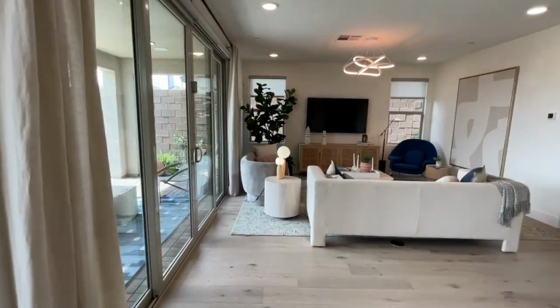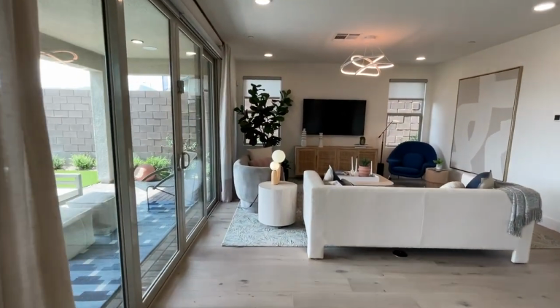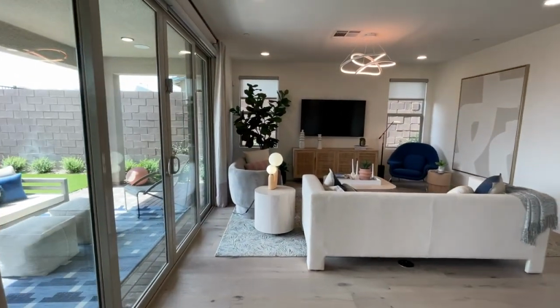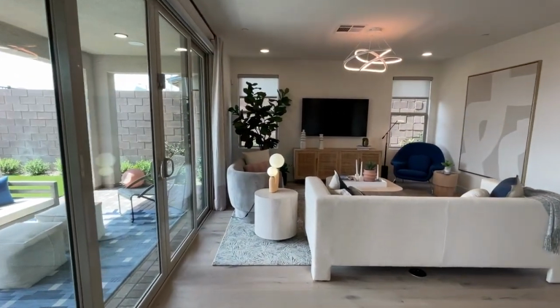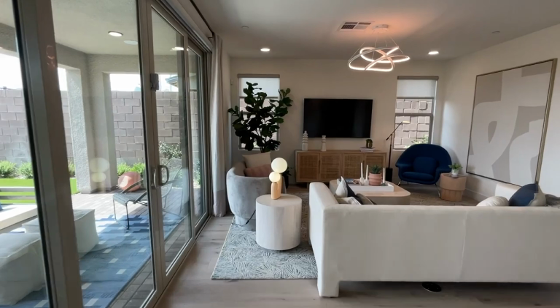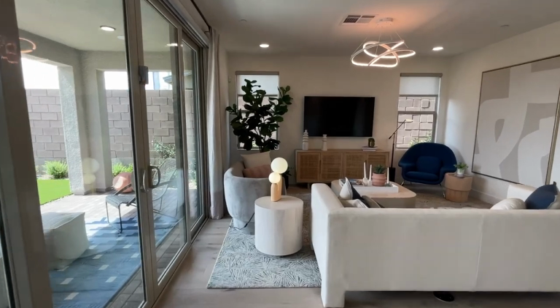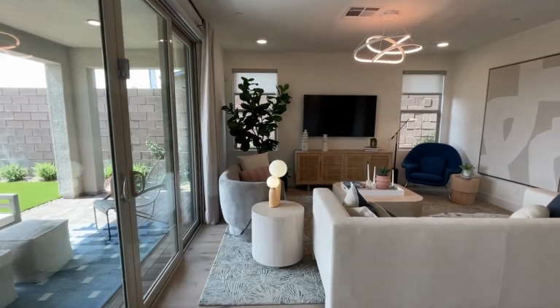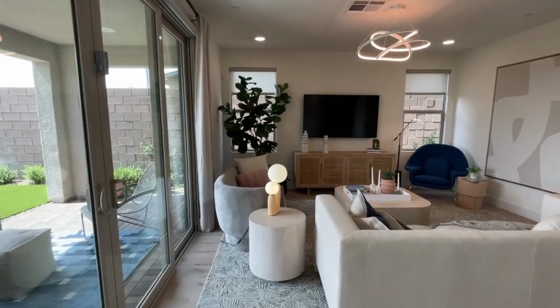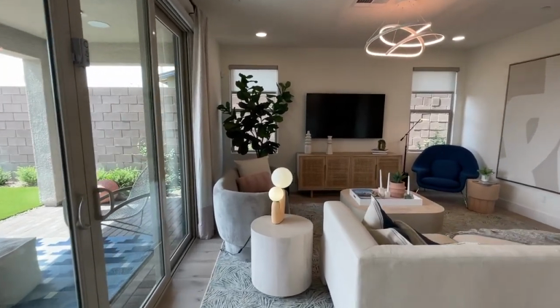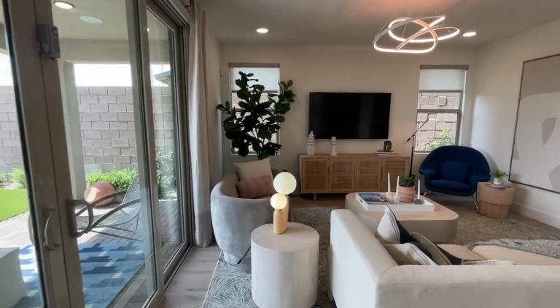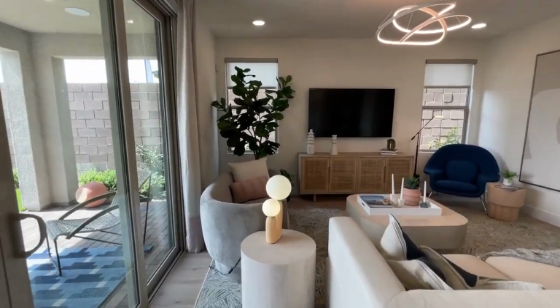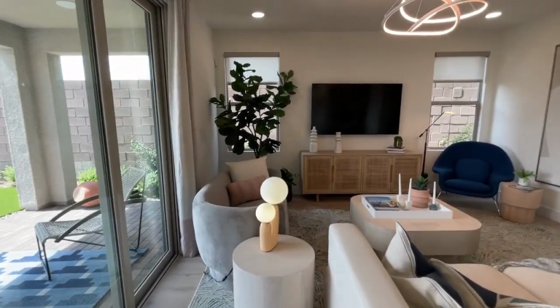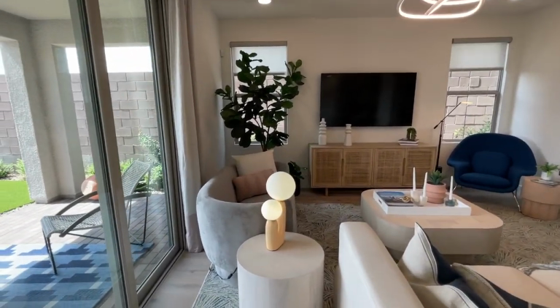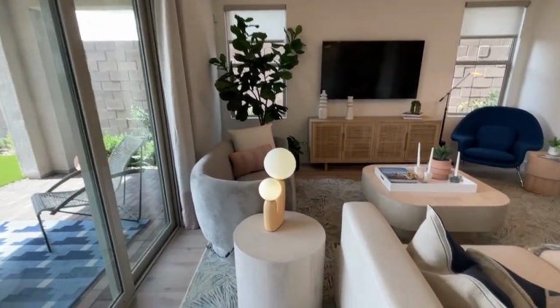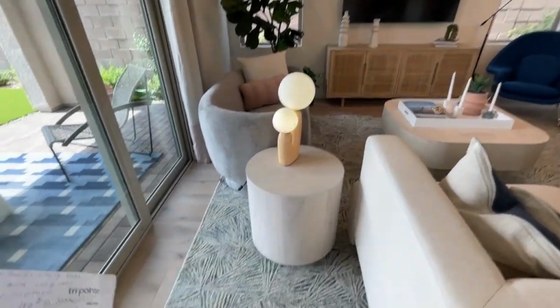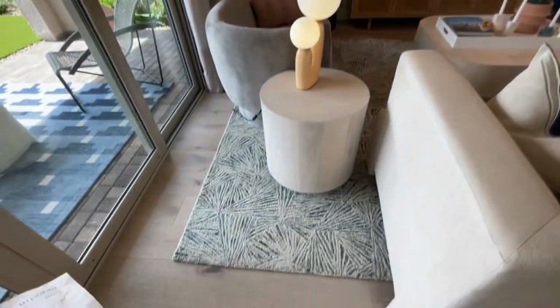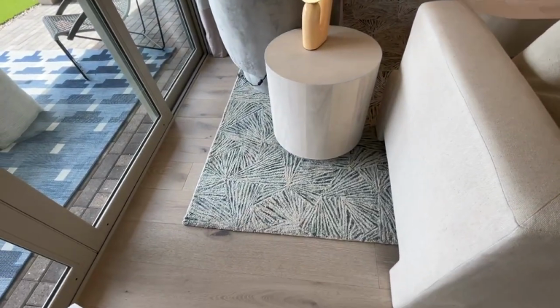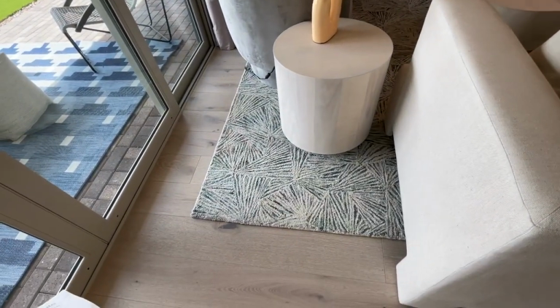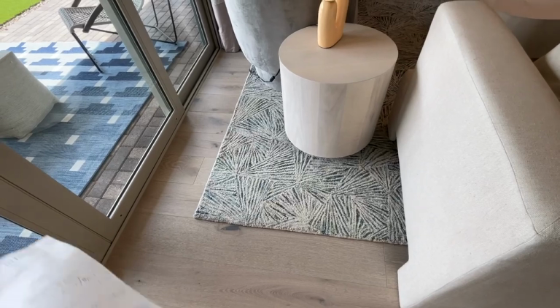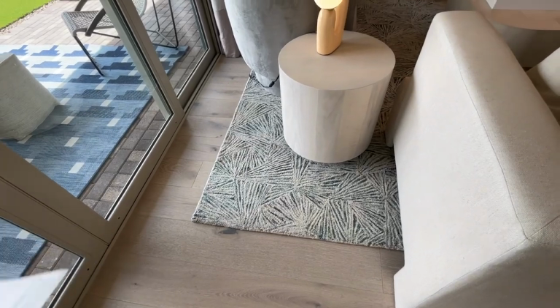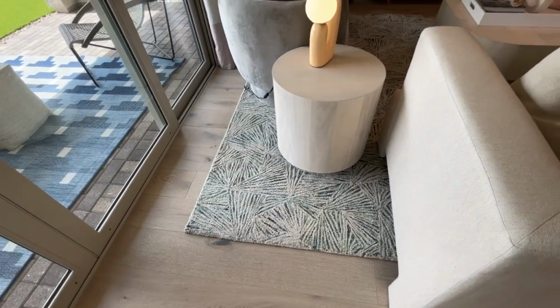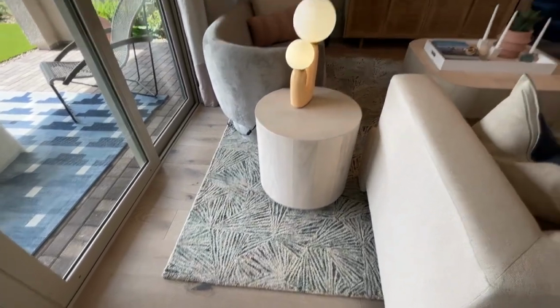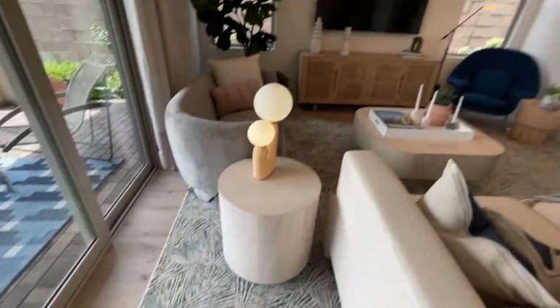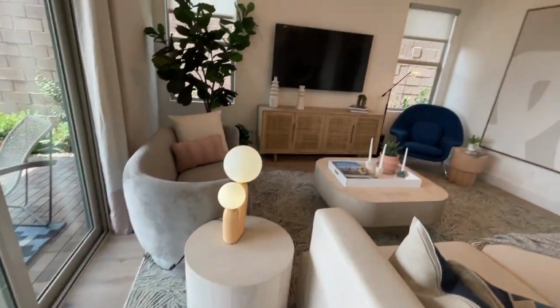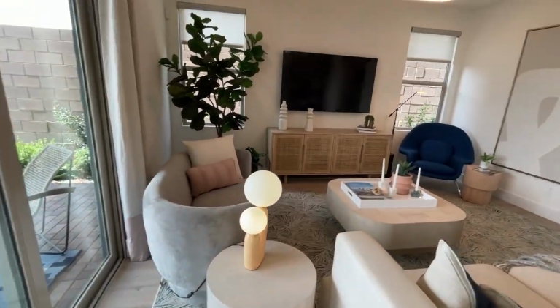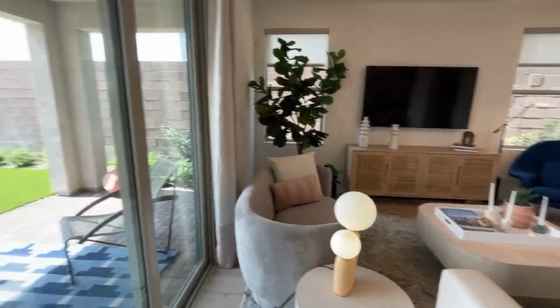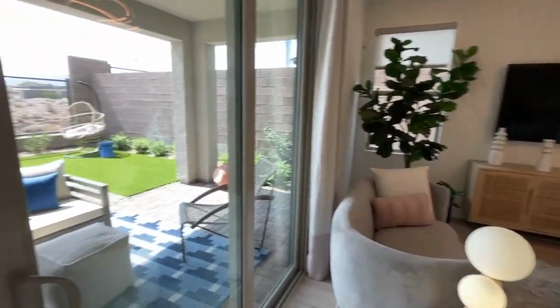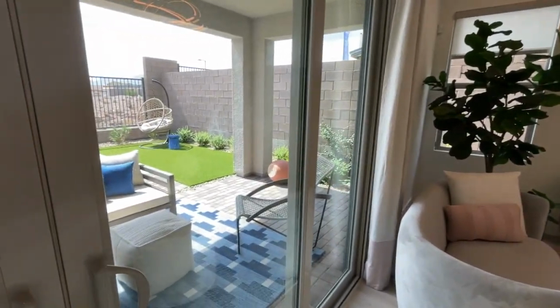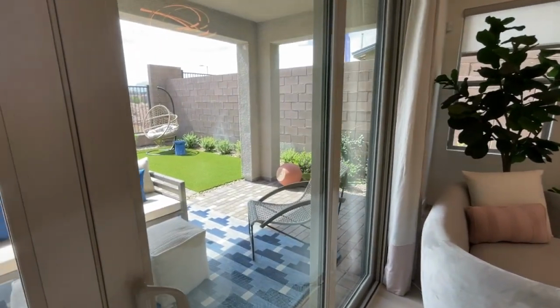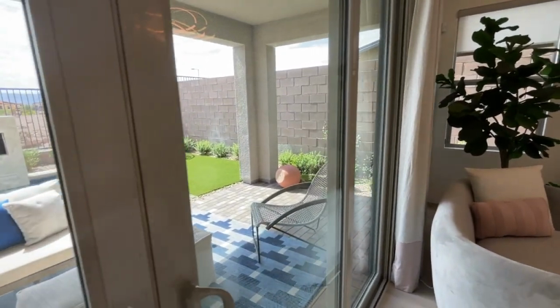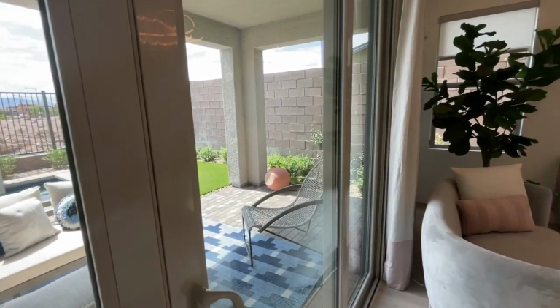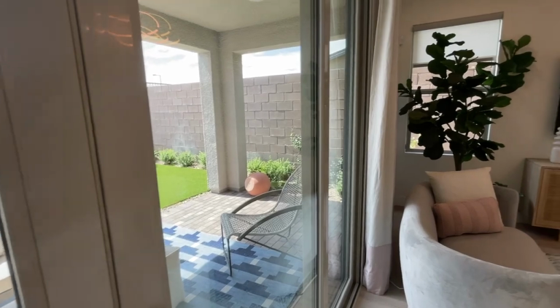We live in the desert — nobody likes carpet here. And if you don't have carpet, you could just put area rugs and change them out from time to time. That's what I do. I don't like having any carpet in my house.